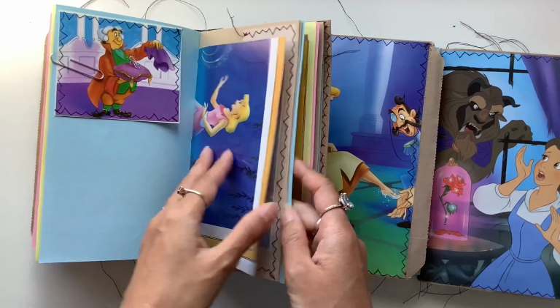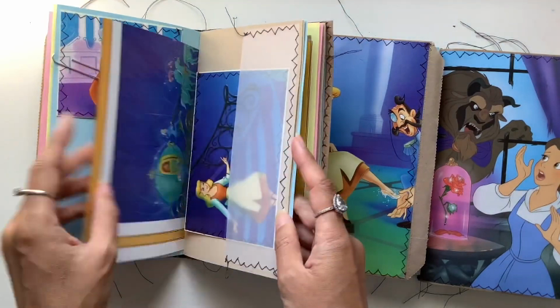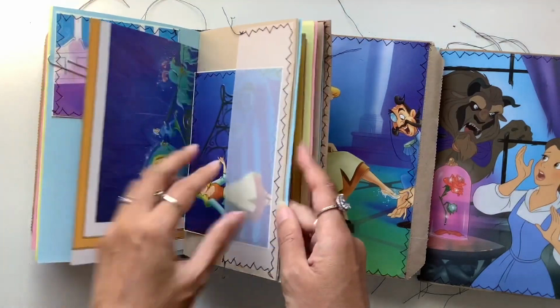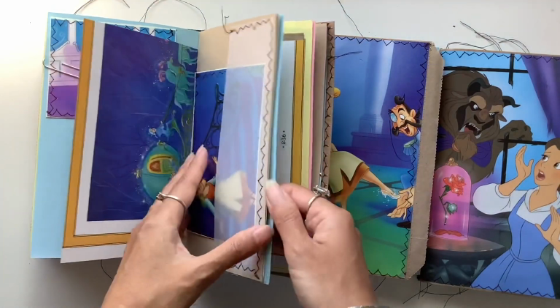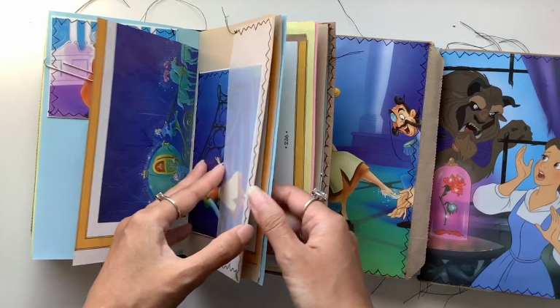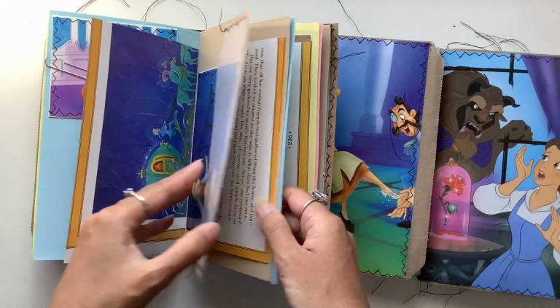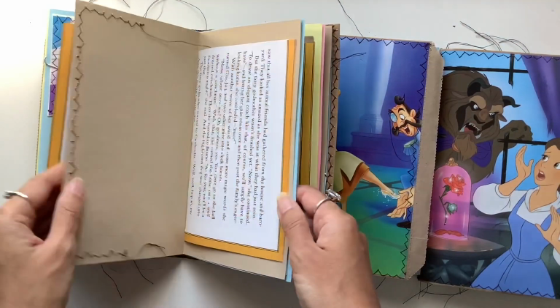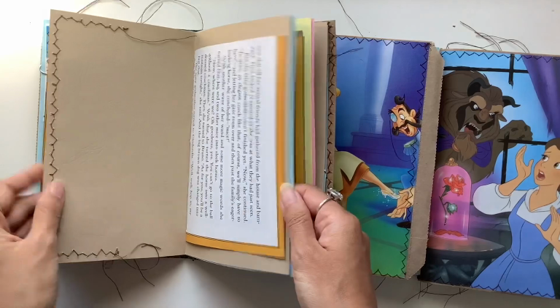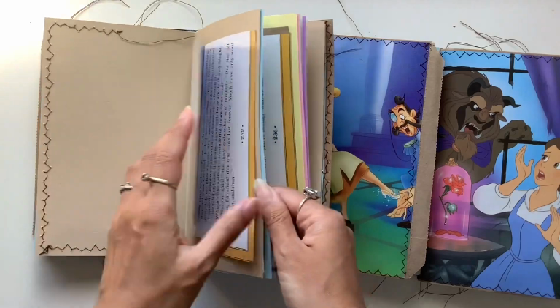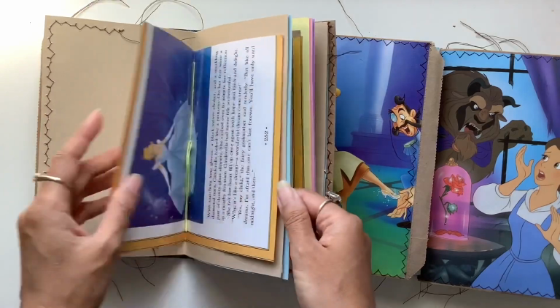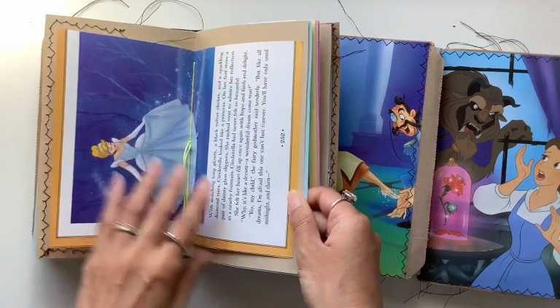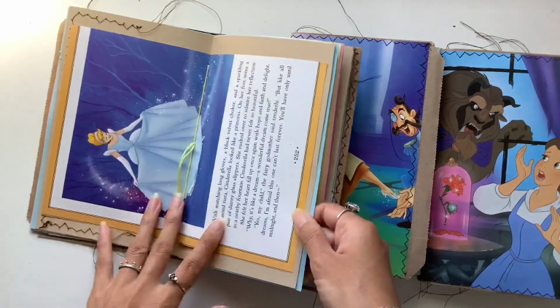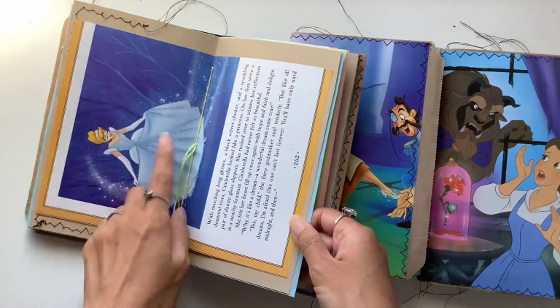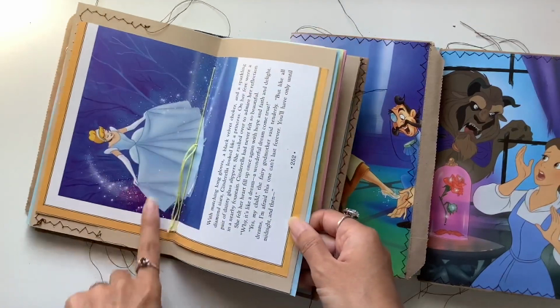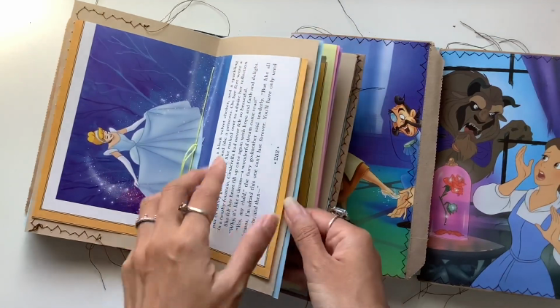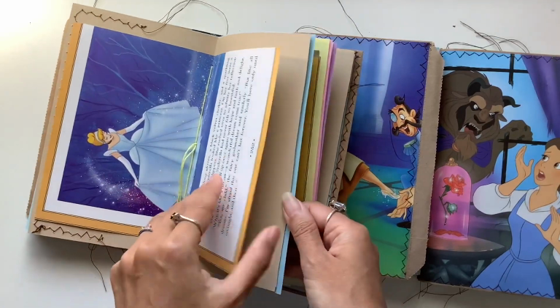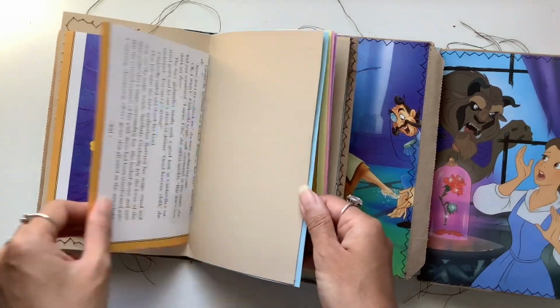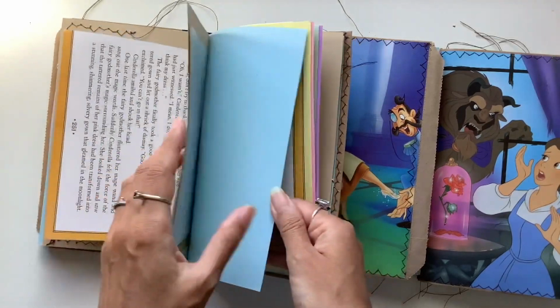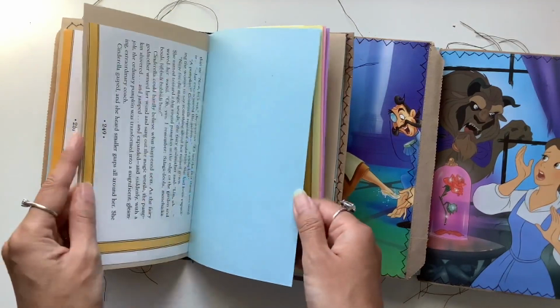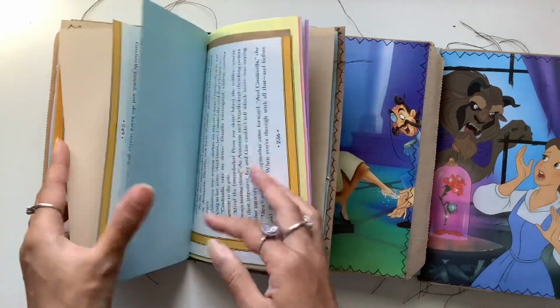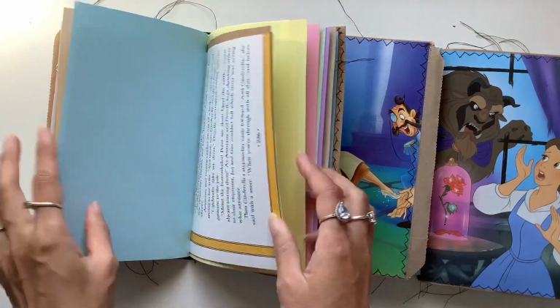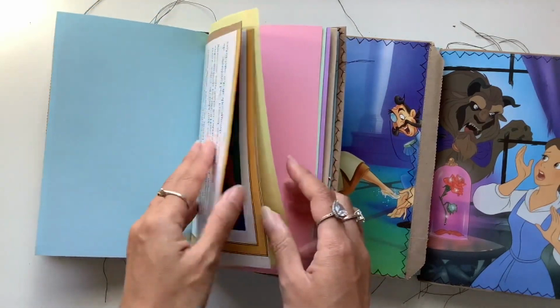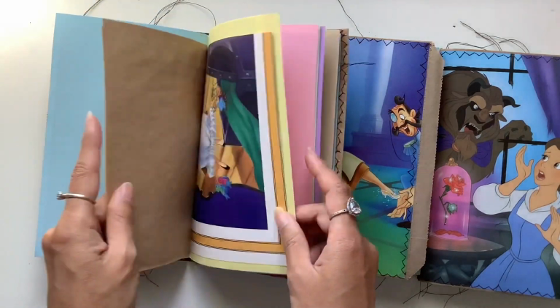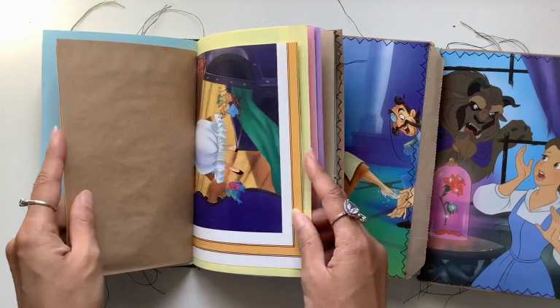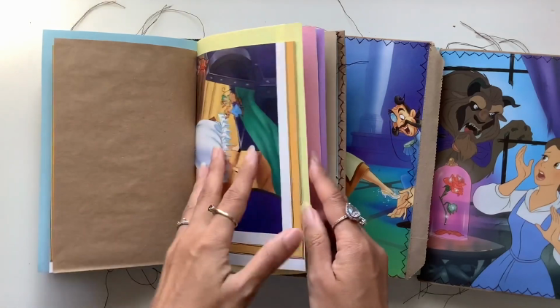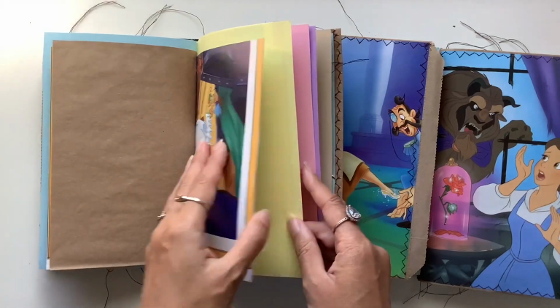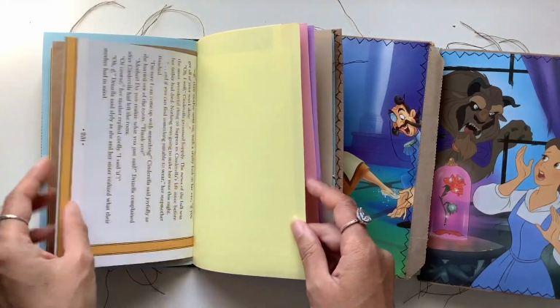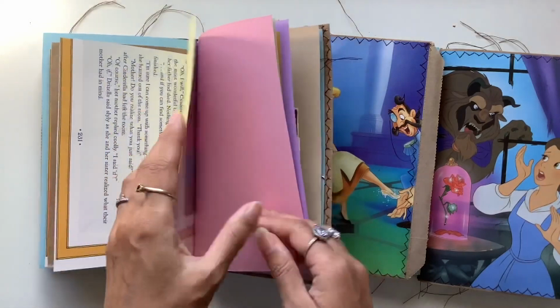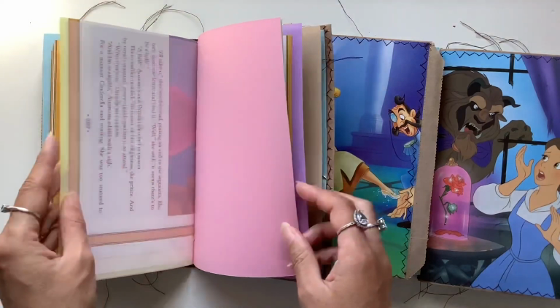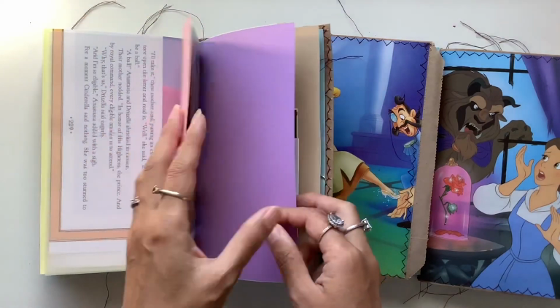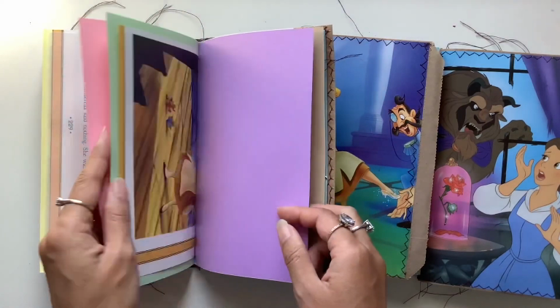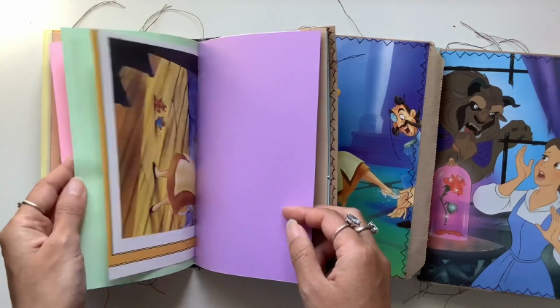My cat is just playing with my pen on my desk, if you can hear that. Look at that, so pretty. So yeah, those are the next three in the fairy tale collection.